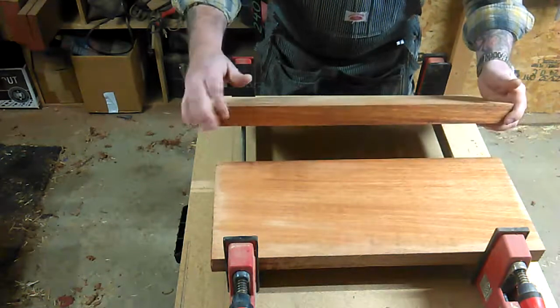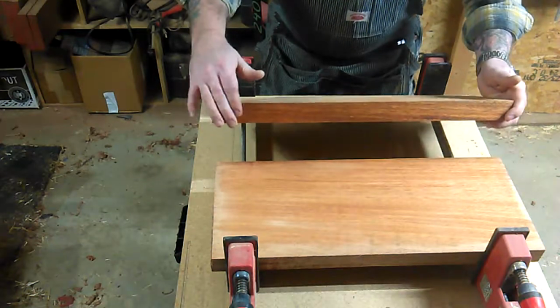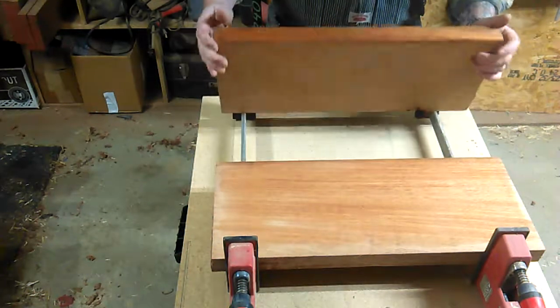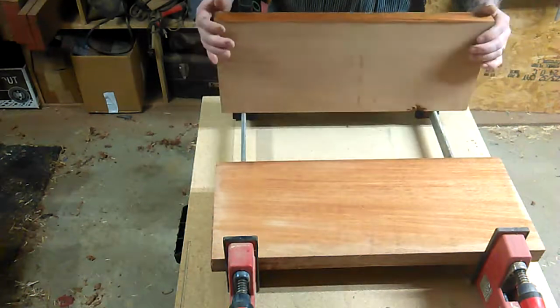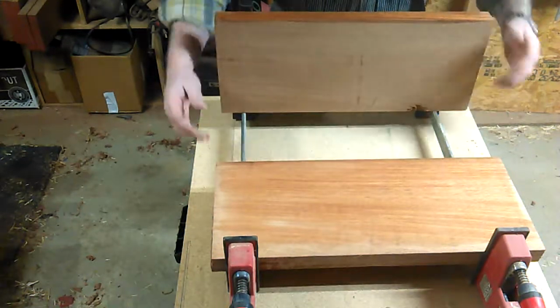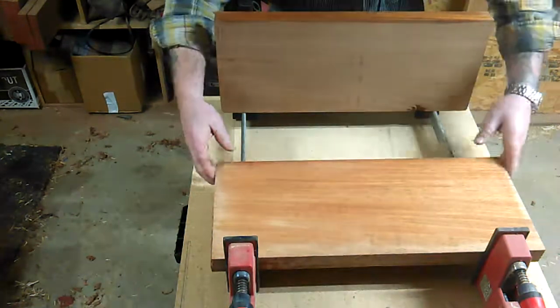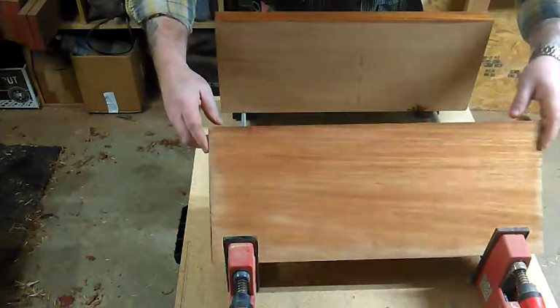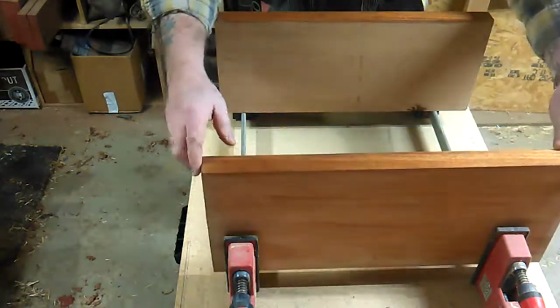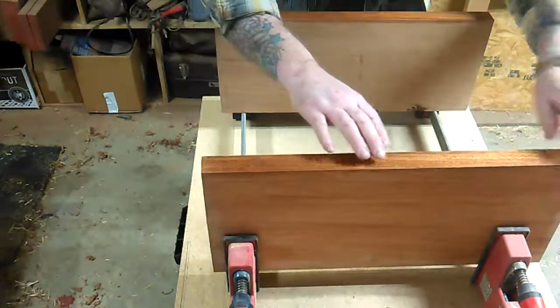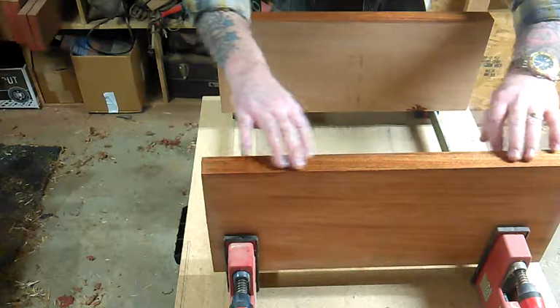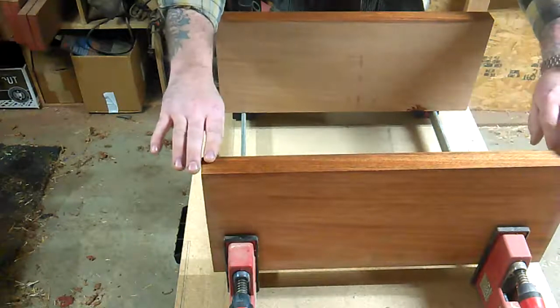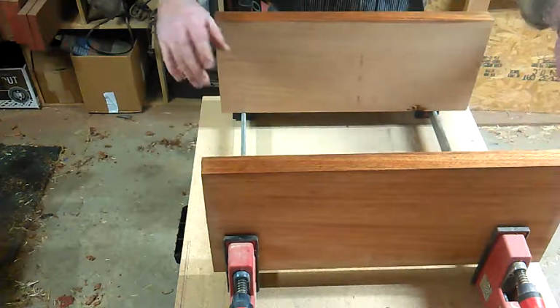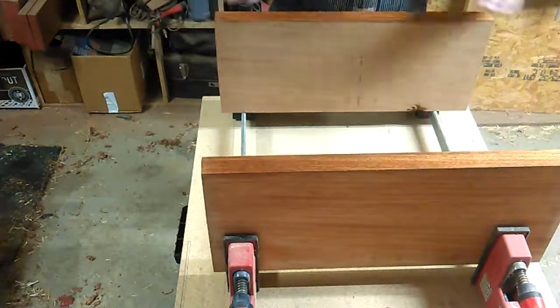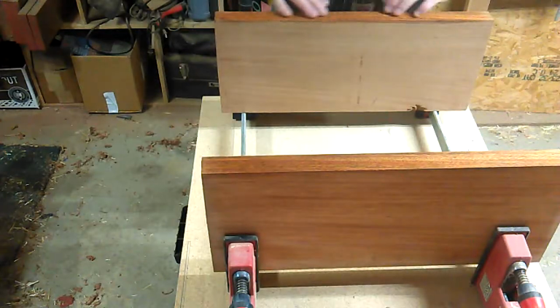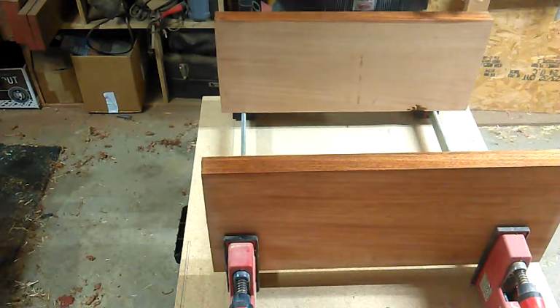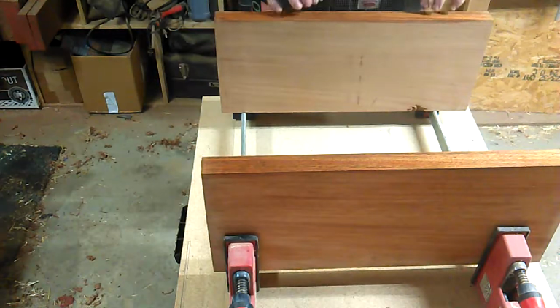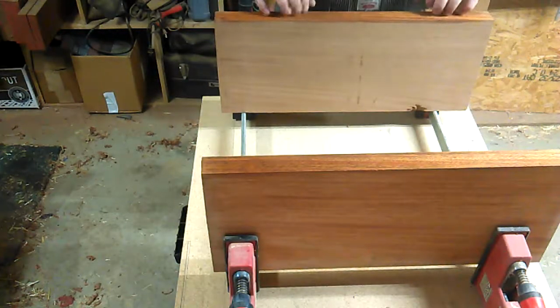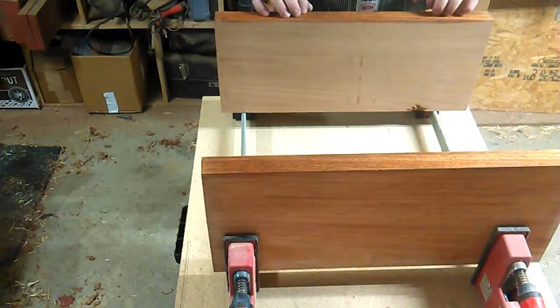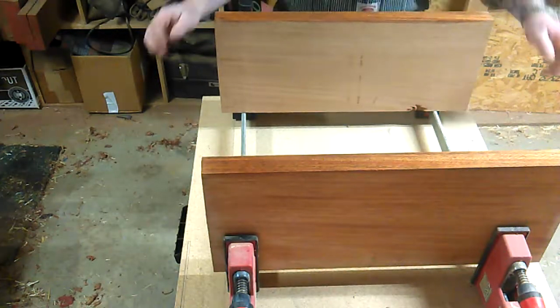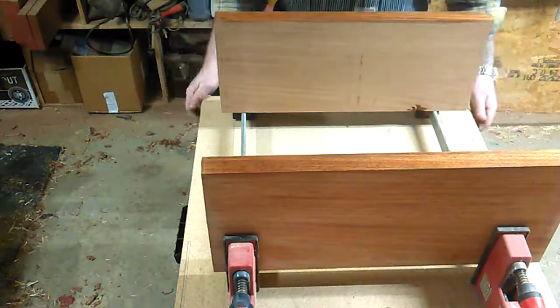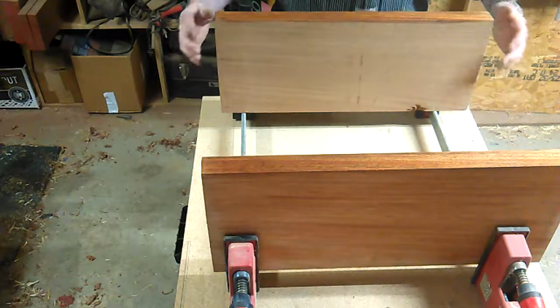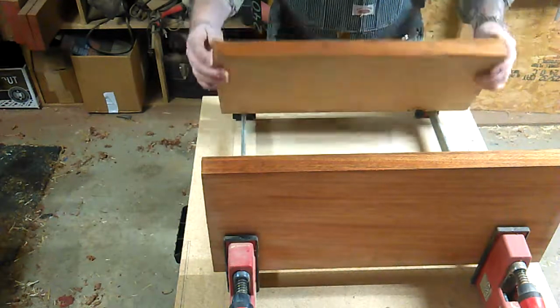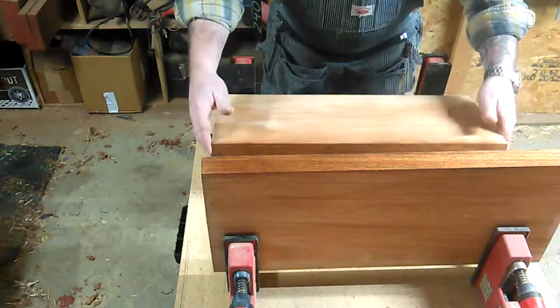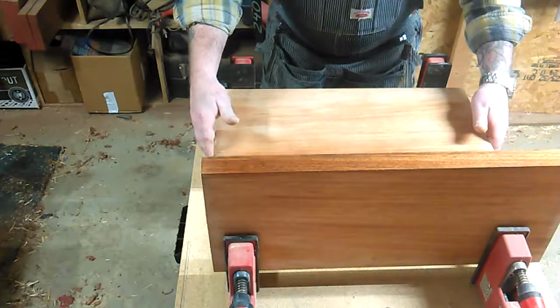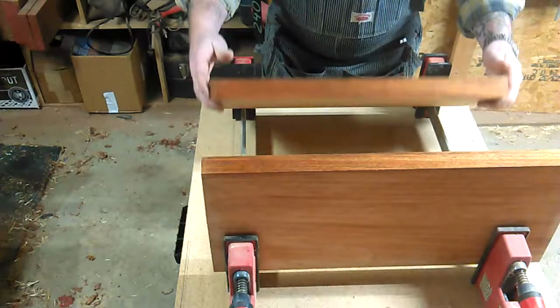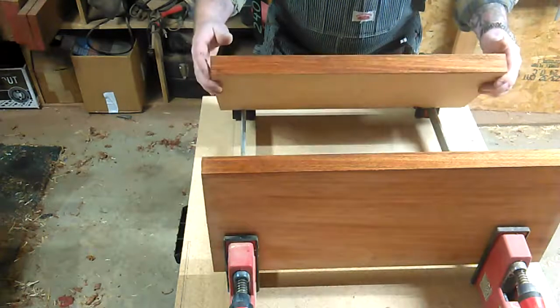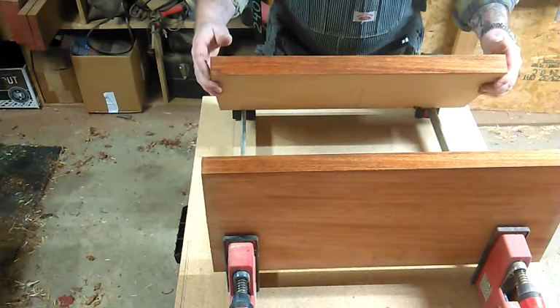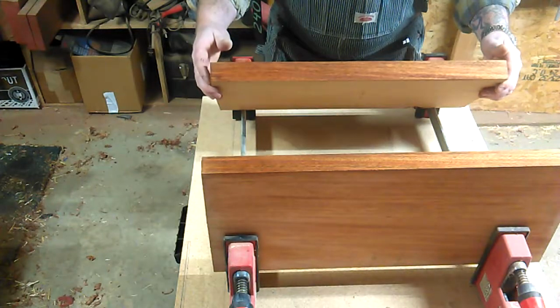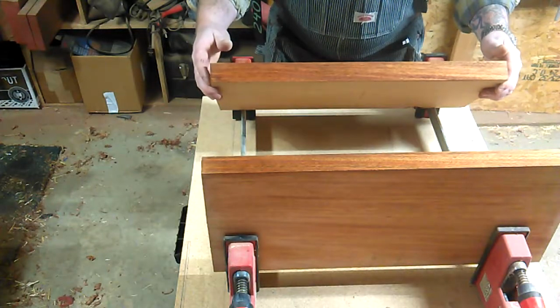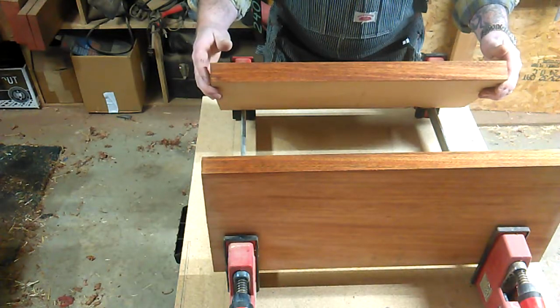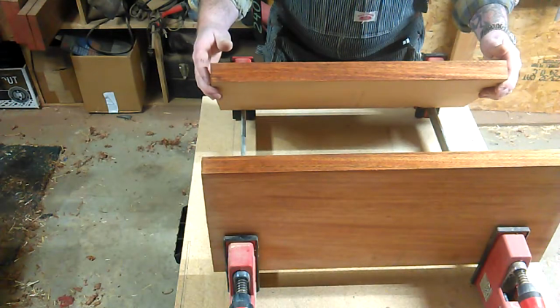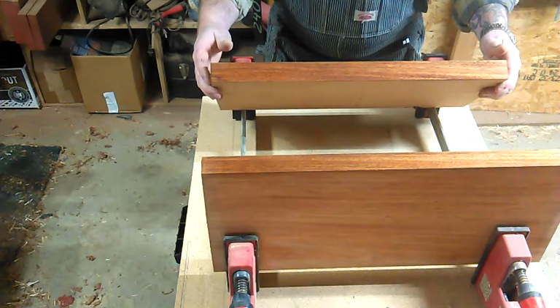I'm just waiting on the naphtha to dry back out. You can see dry wood versus where I've cleaned it with the naphtha — that just gets all the little dust and particulates out, making sure that we get a good bond with our wood glues.